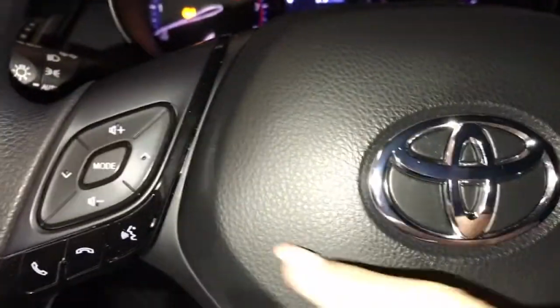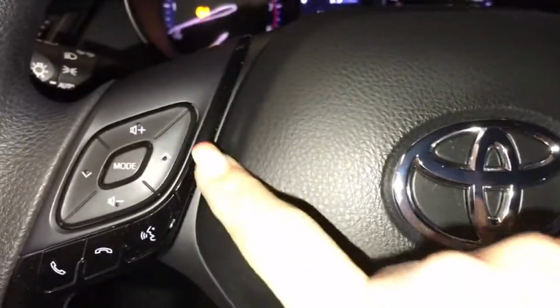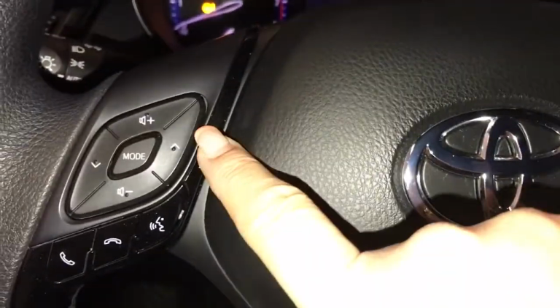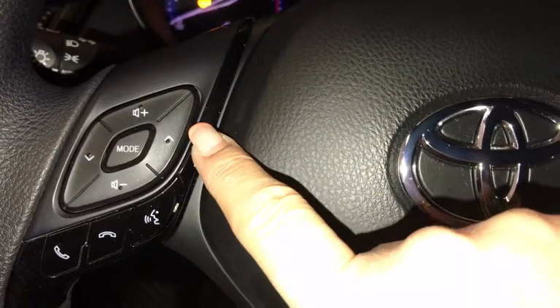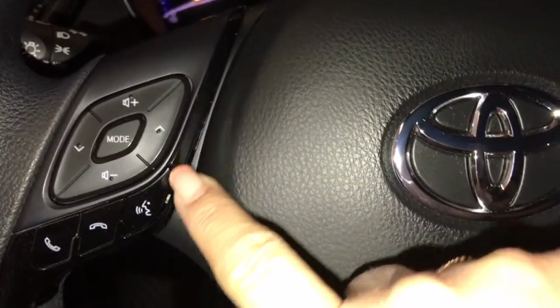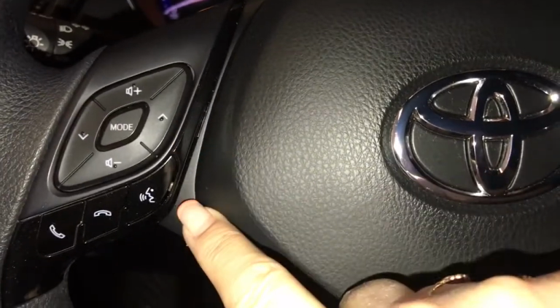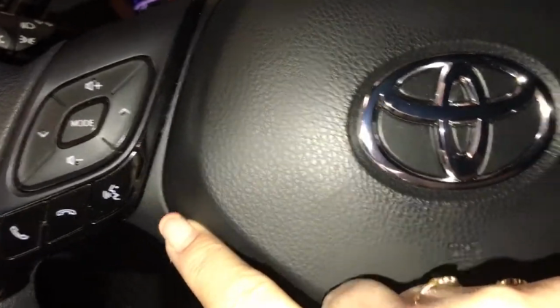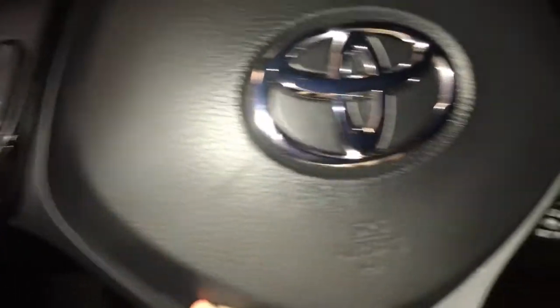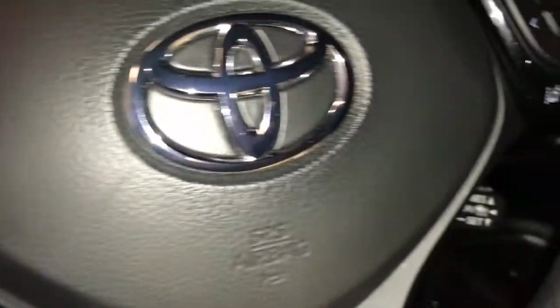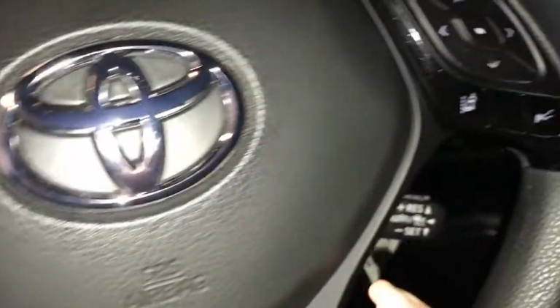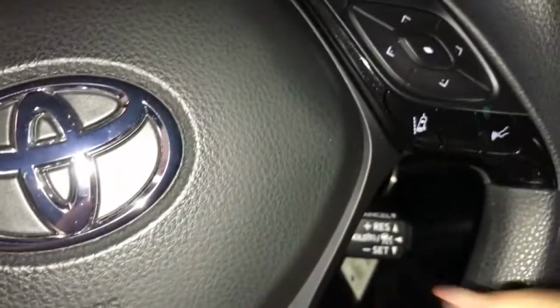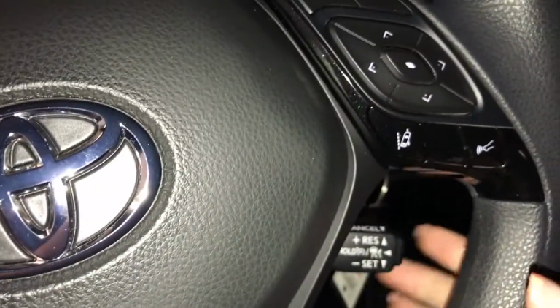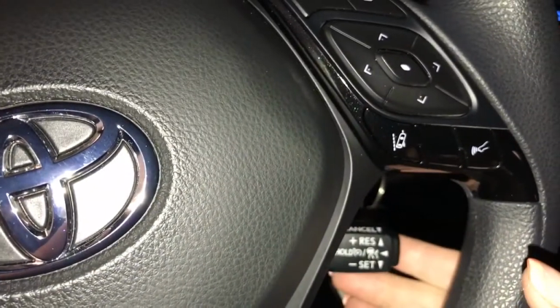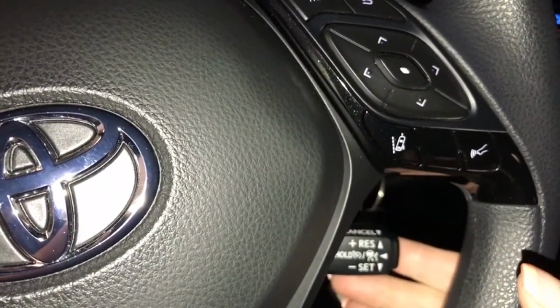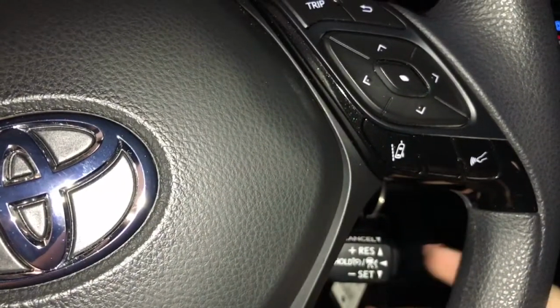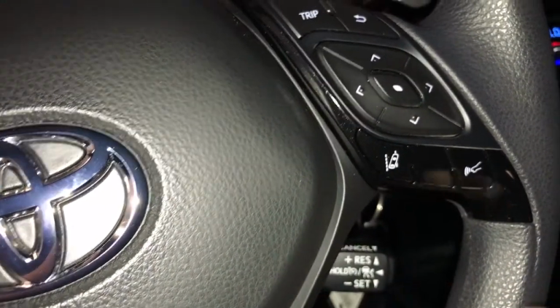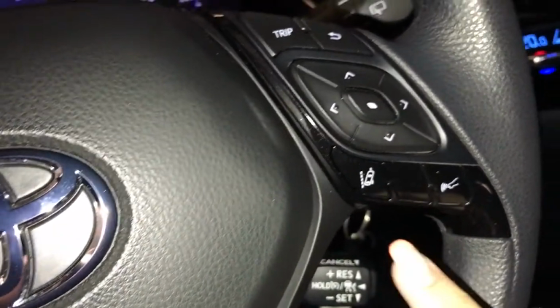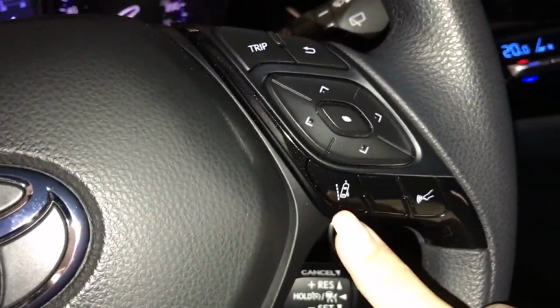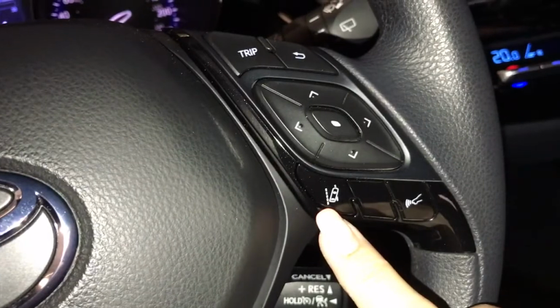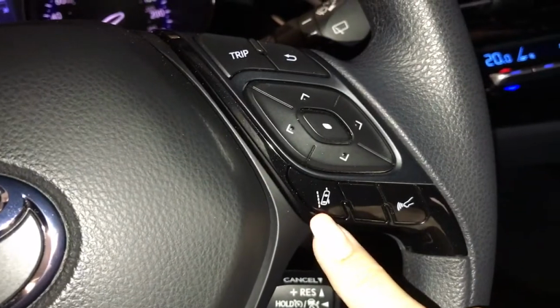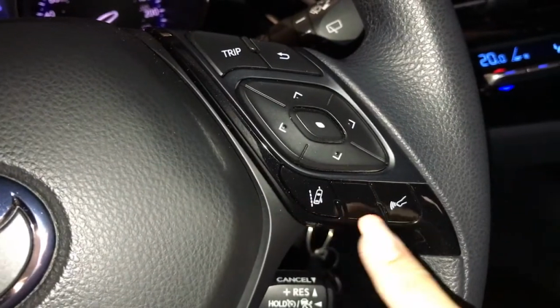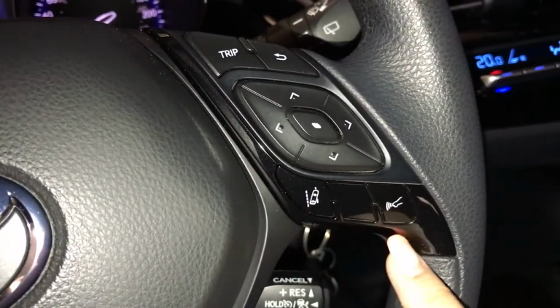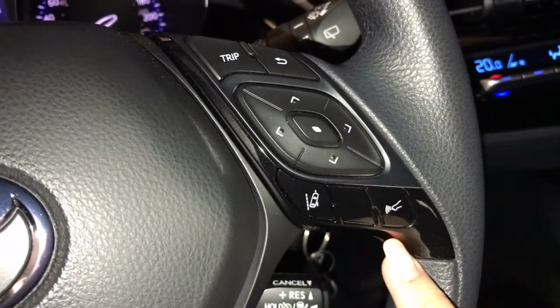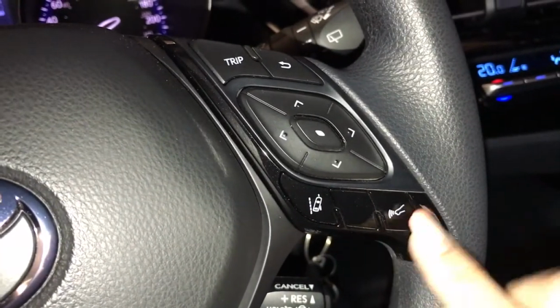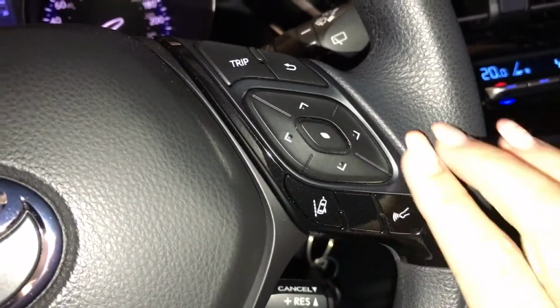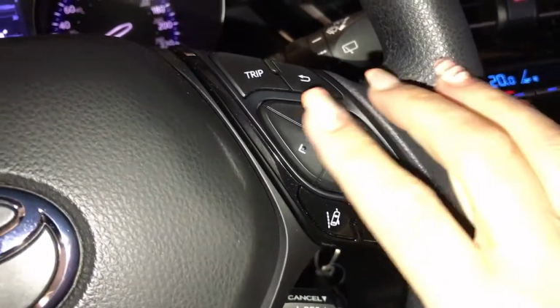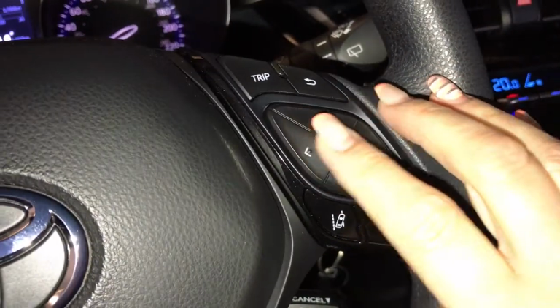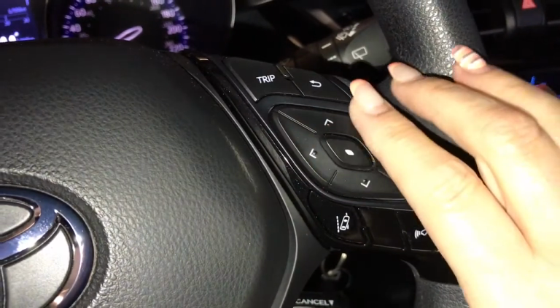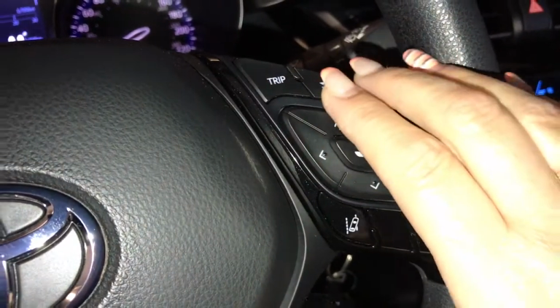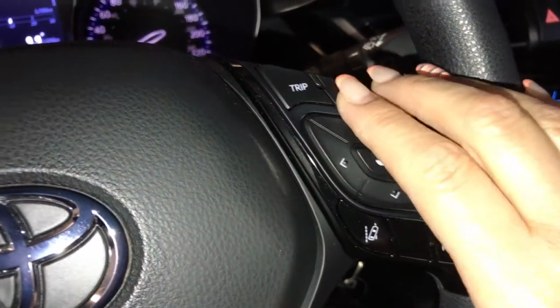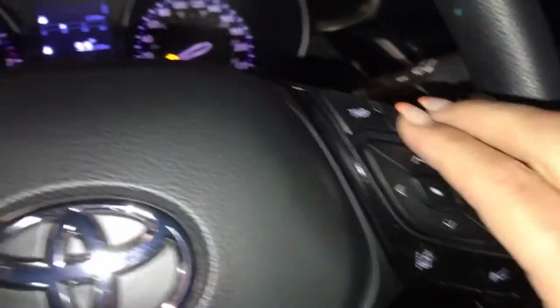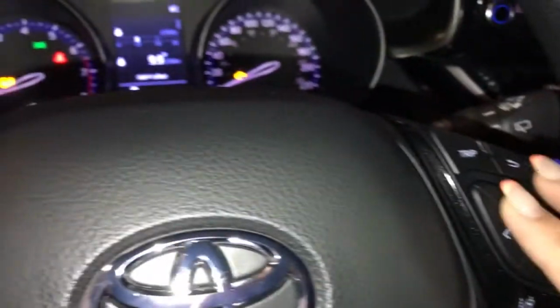On the steering wheel you have audio controls, hands-free communication, cruise control, lane departure, pre-collision, and menu information scroll buttons for your screen.